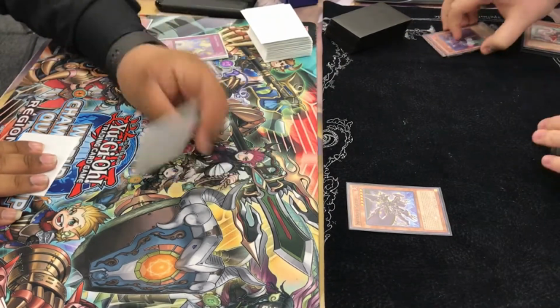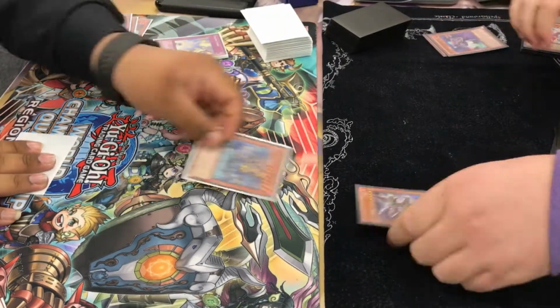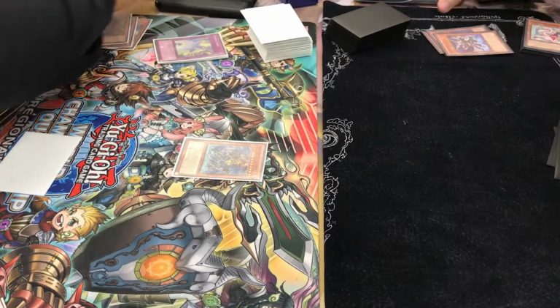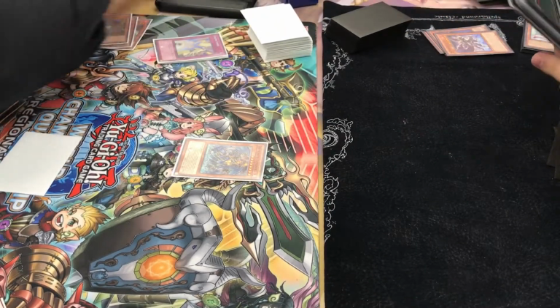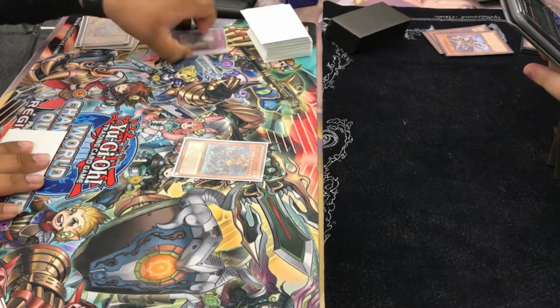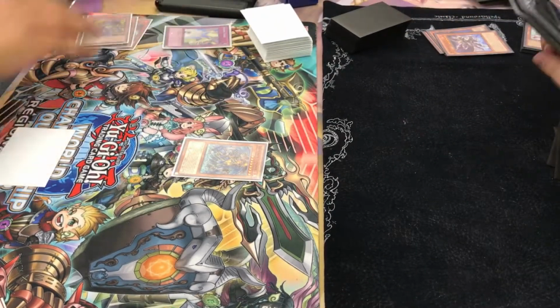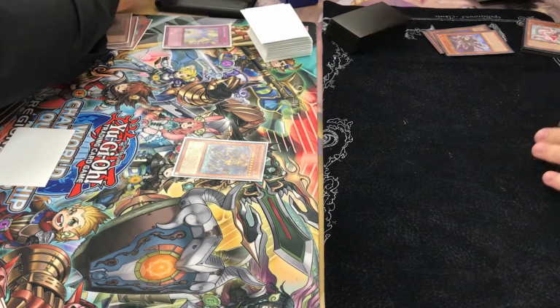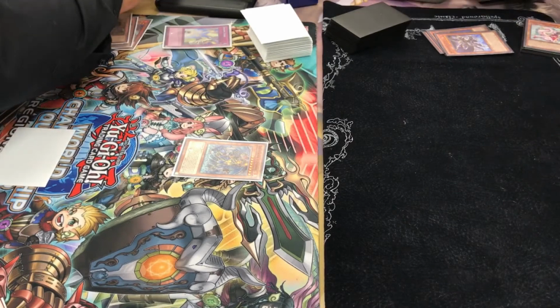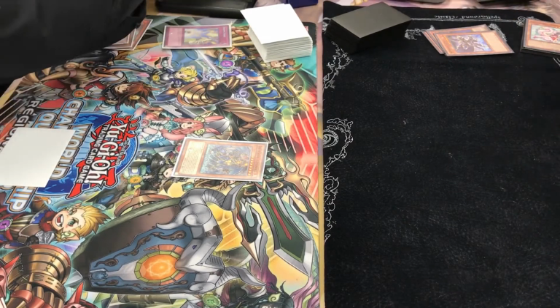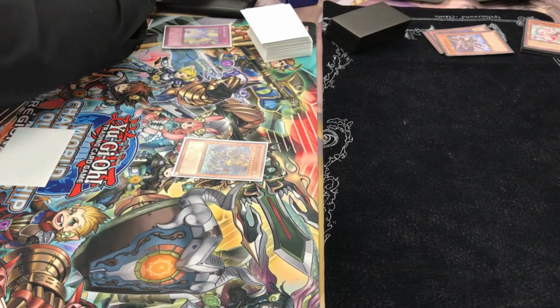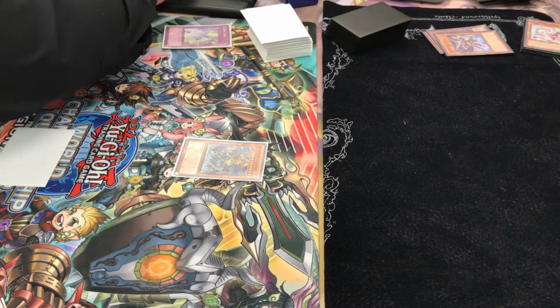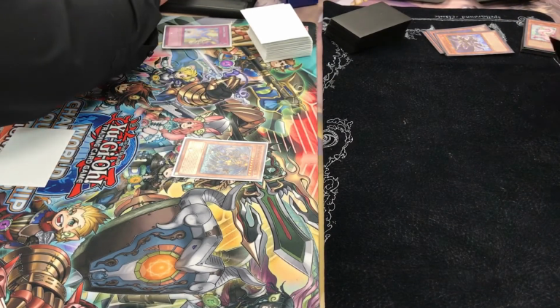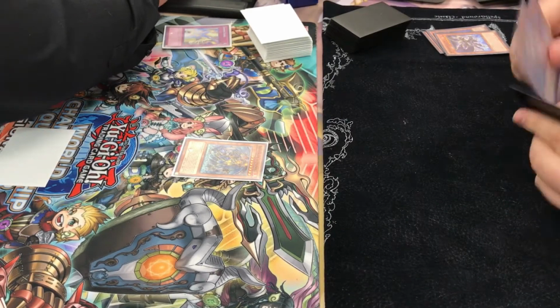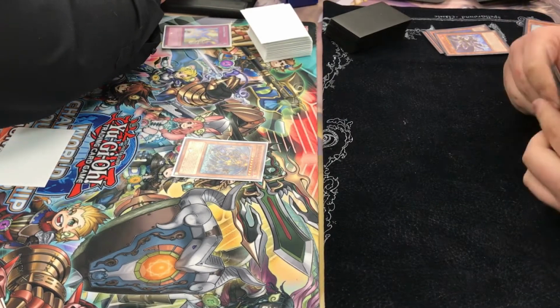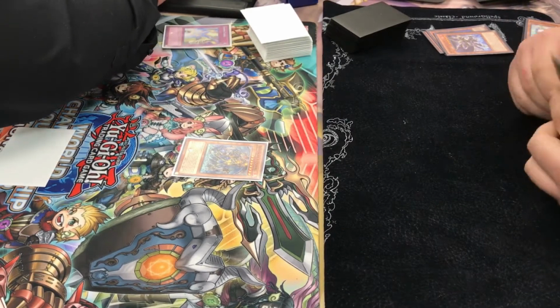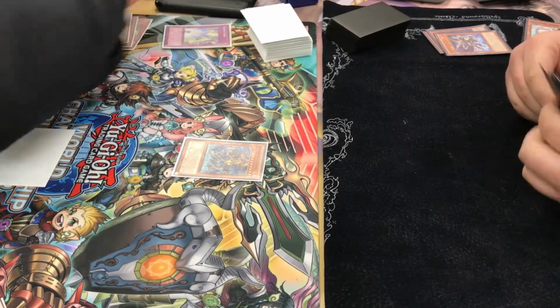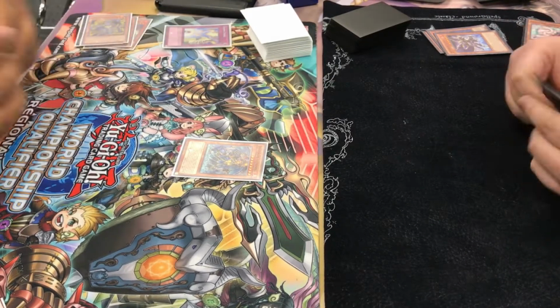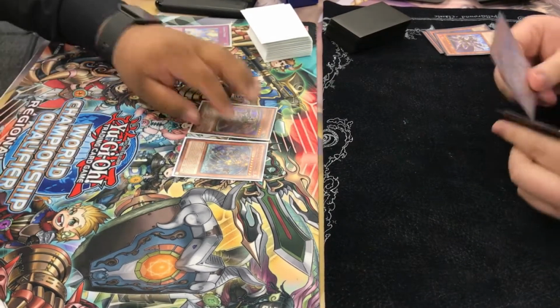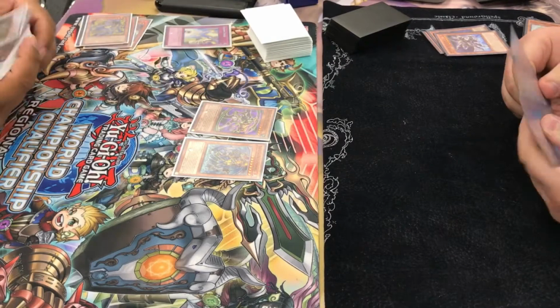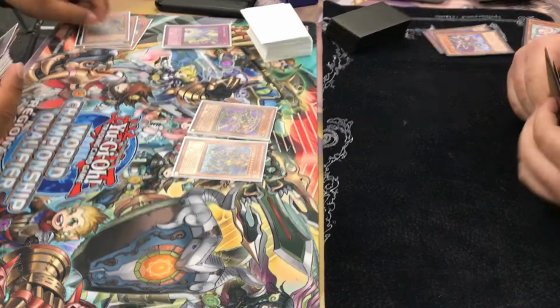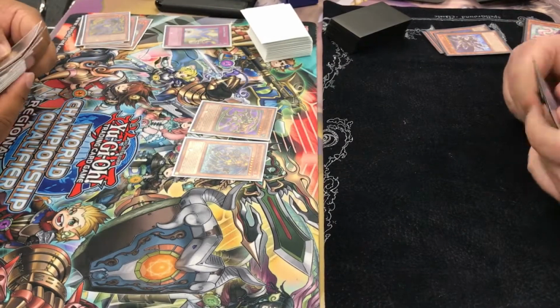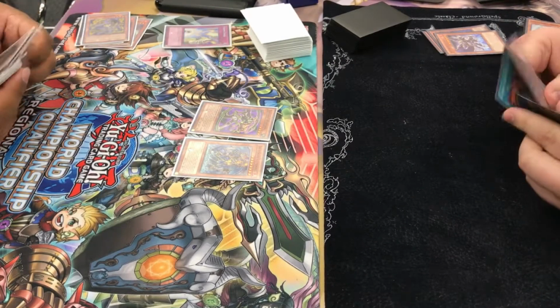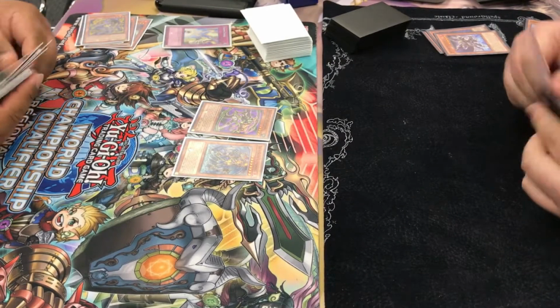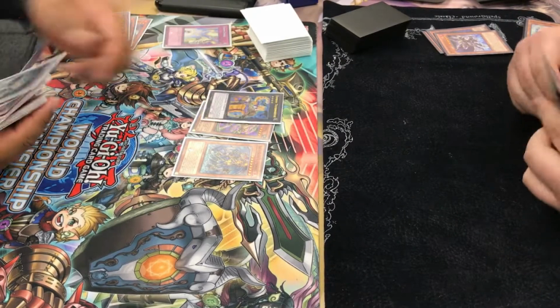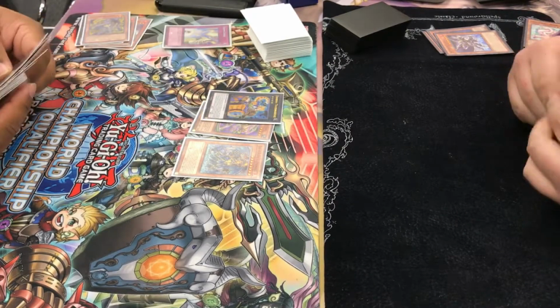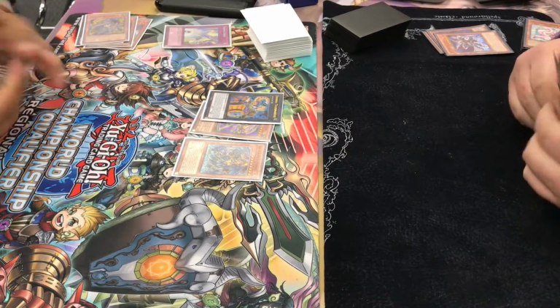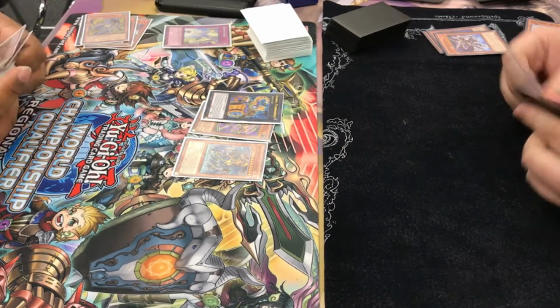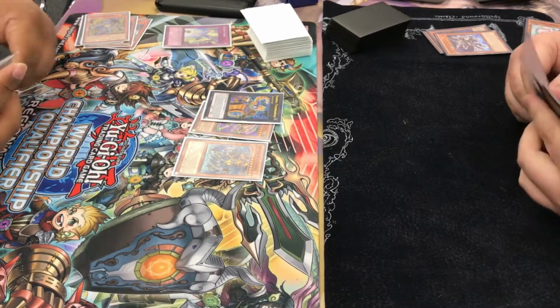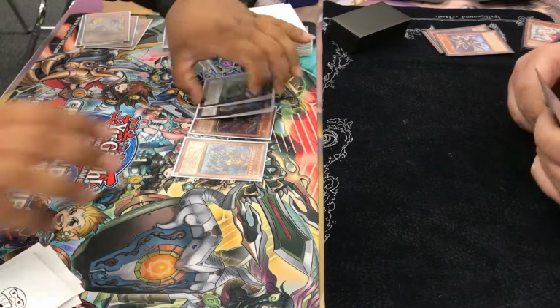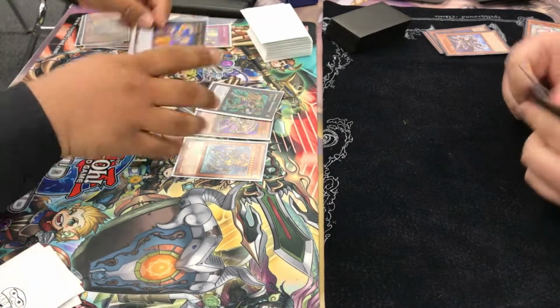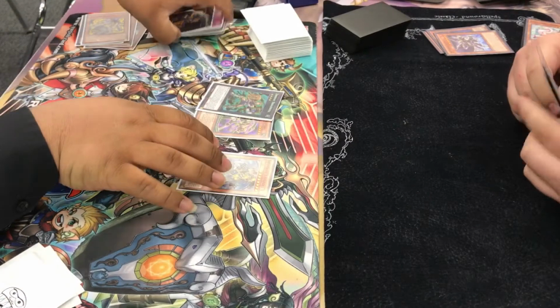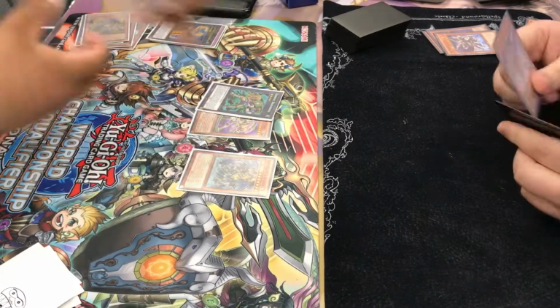But I used my Esajed effect just to tribute off that Dekatron to D.D. Crow his Rat Pier. So he only has one Rat Pier now and my whole field is clear. So then he goes for a Whiptail and goes into Tiger Mortar.